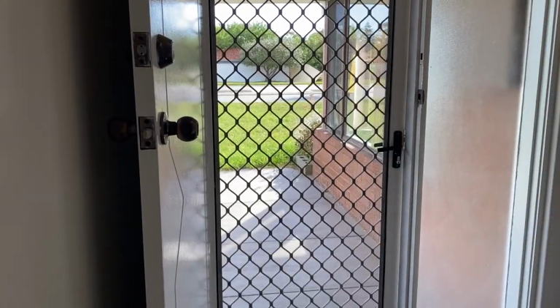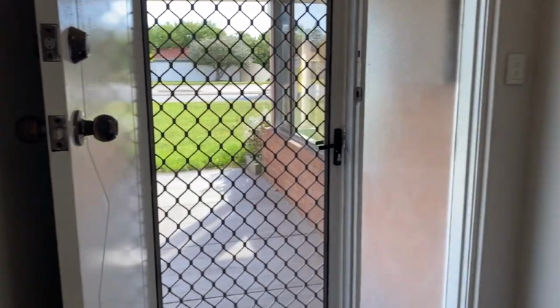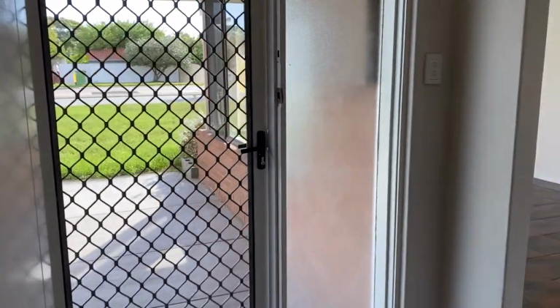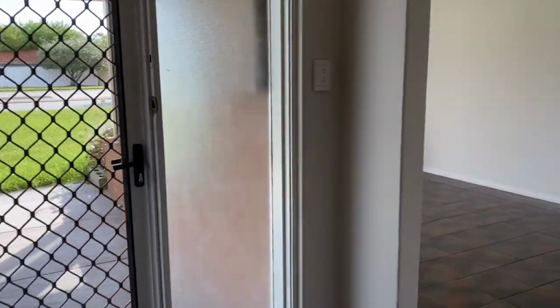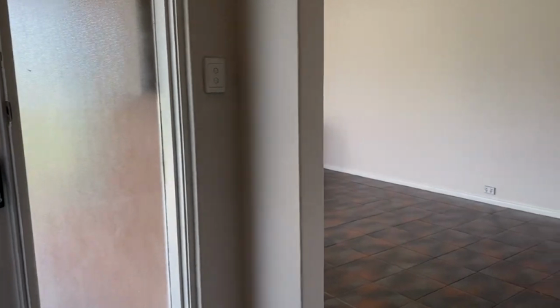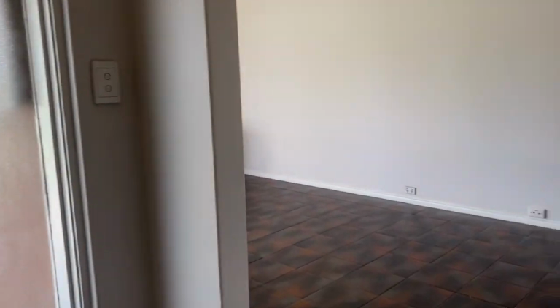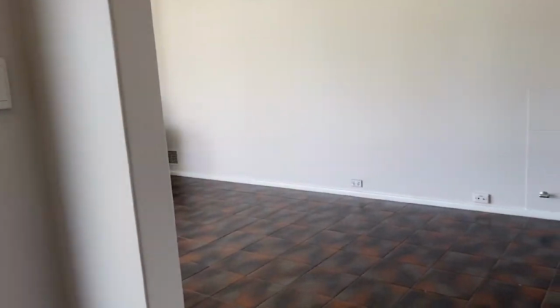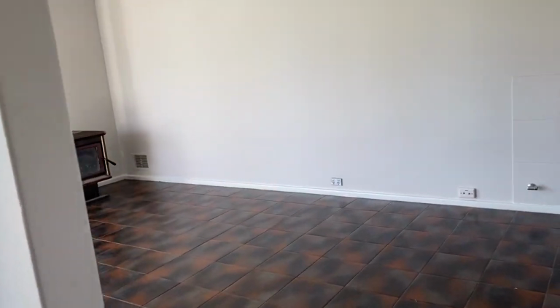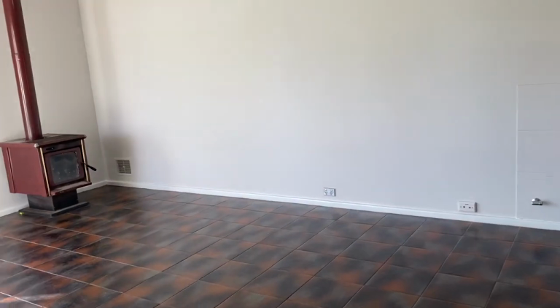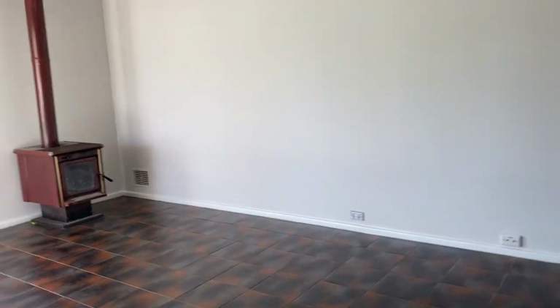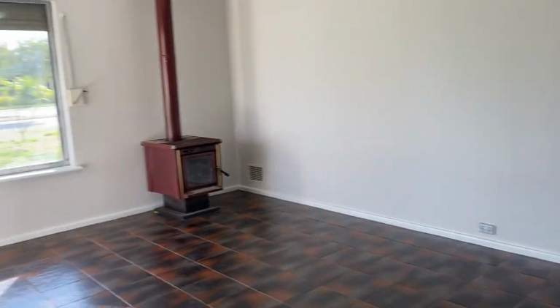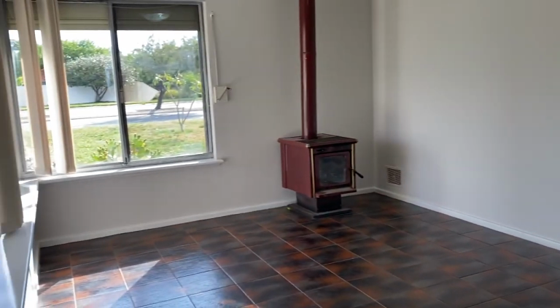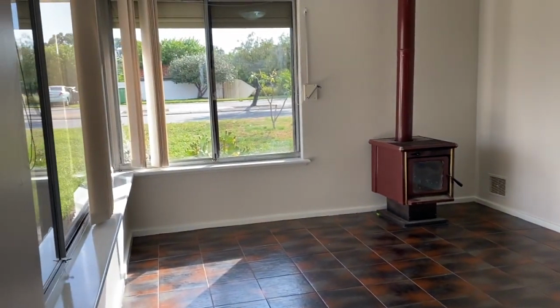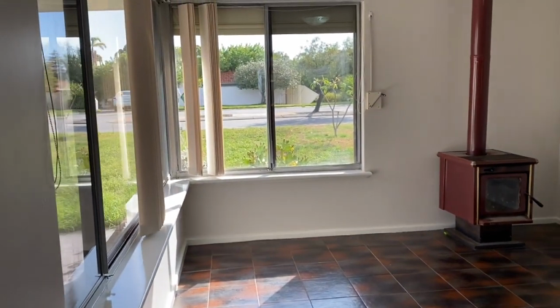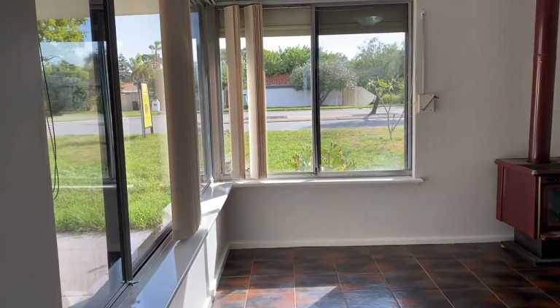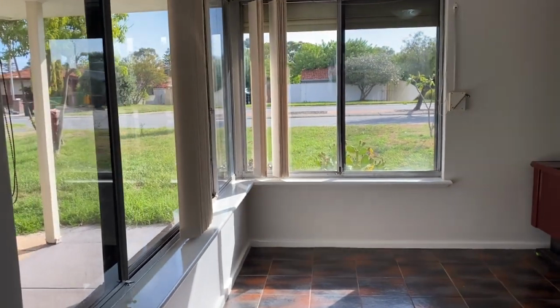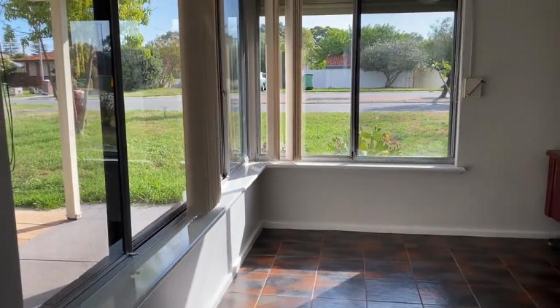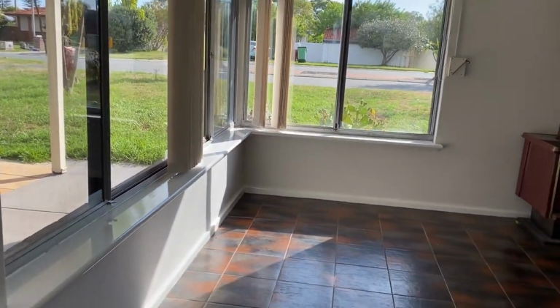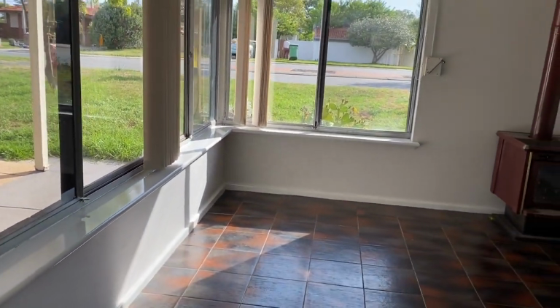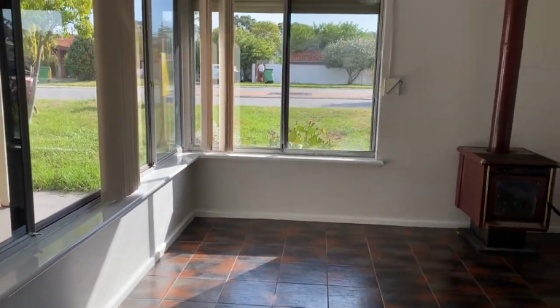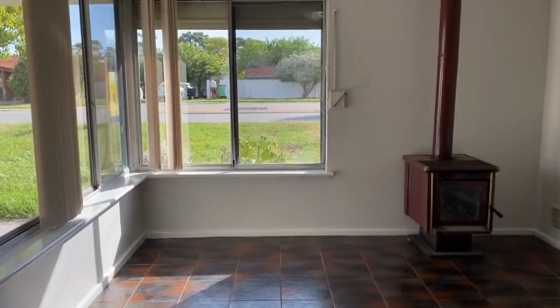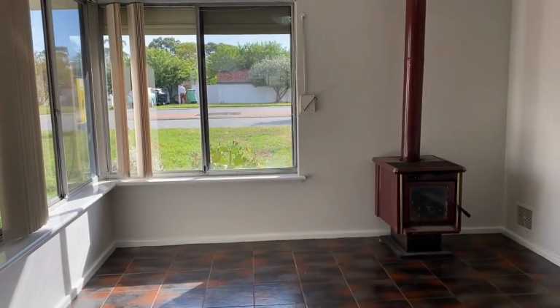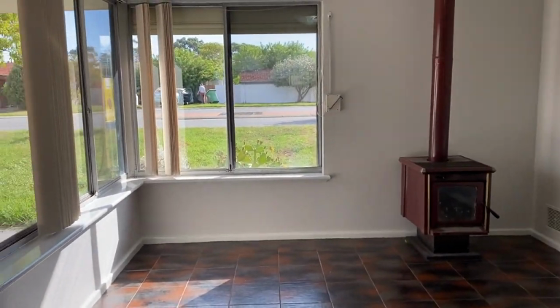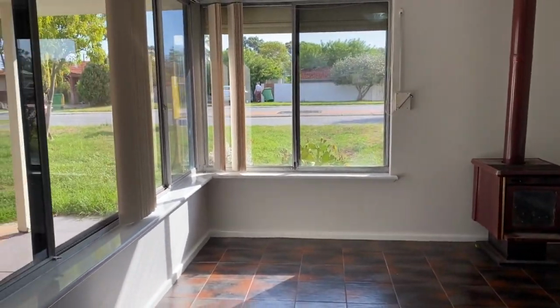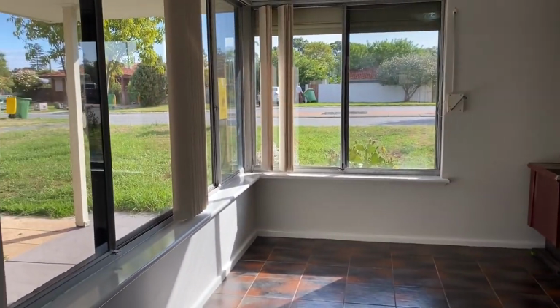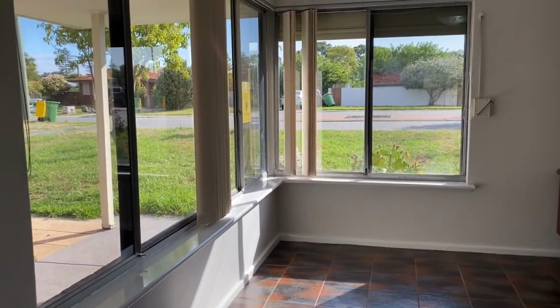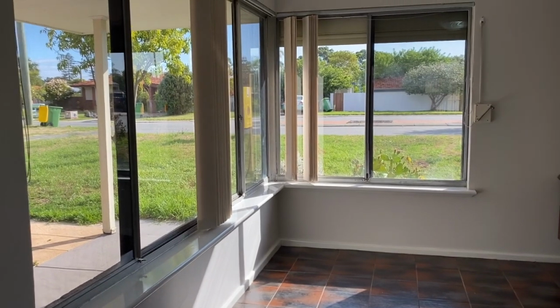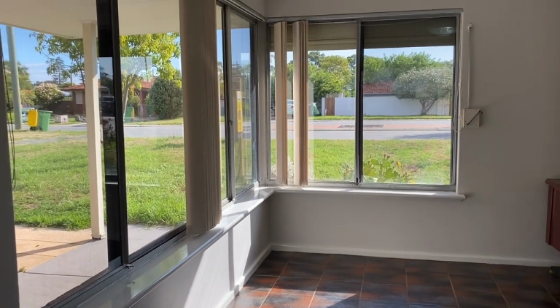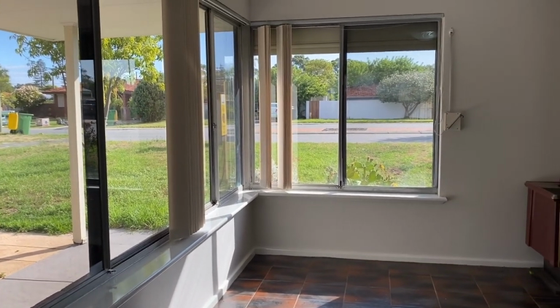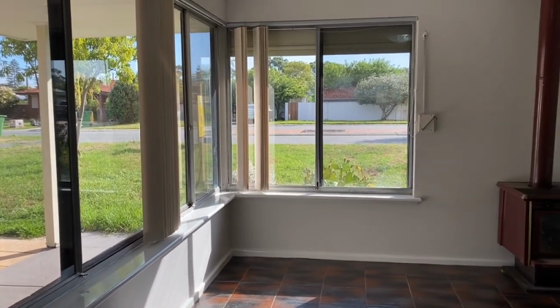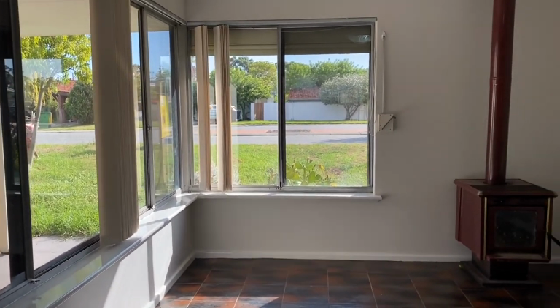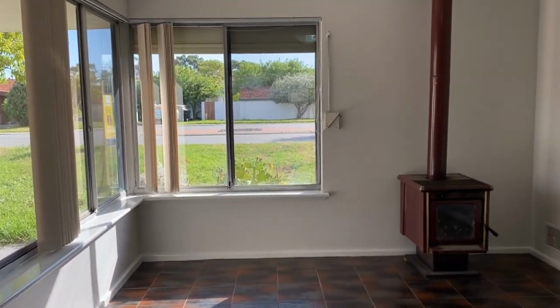16 Ogden's Court in Rockingham is a four bedroom, one bathroom home. It's situated on 656 square meters of land and it's at the bottom of a cul-de-sac, so it's nice and quiet.